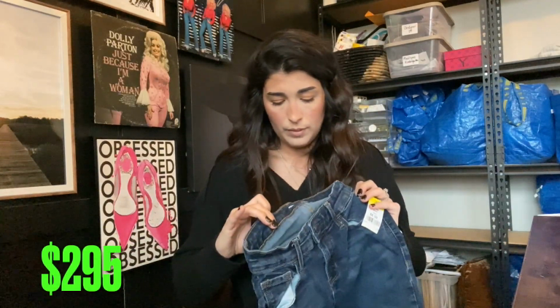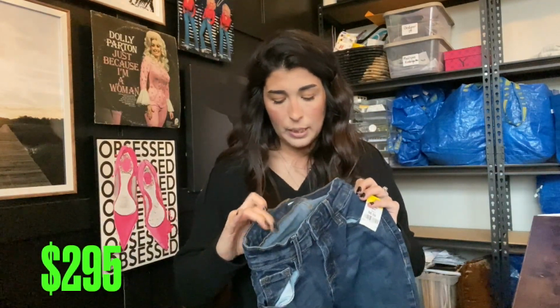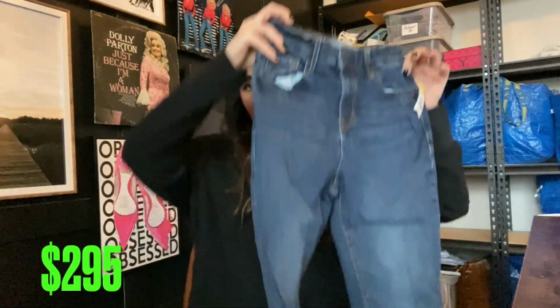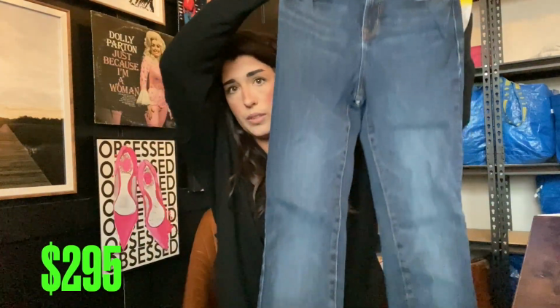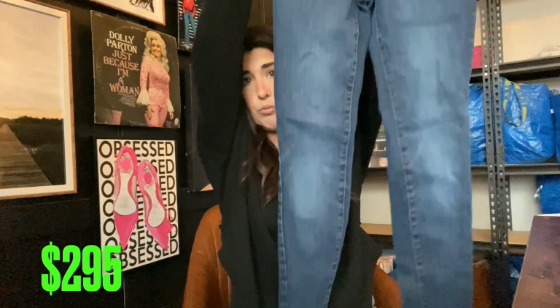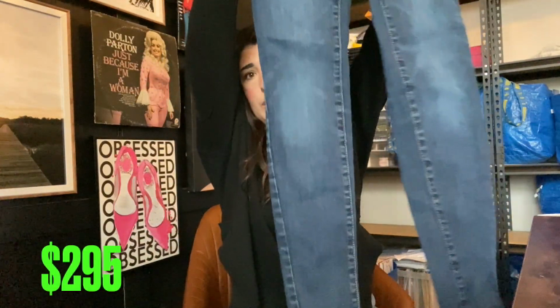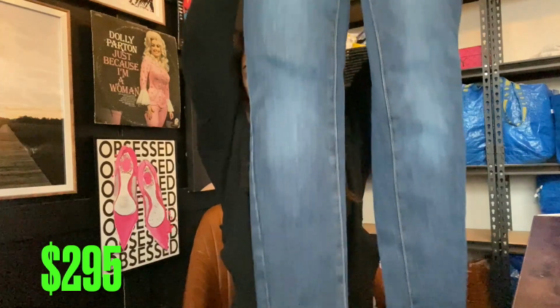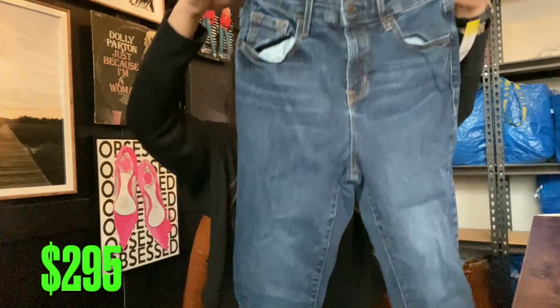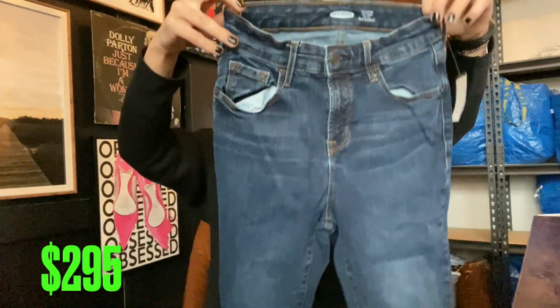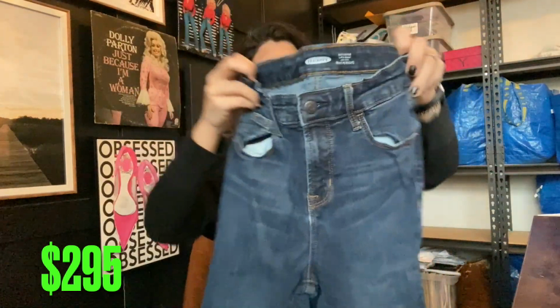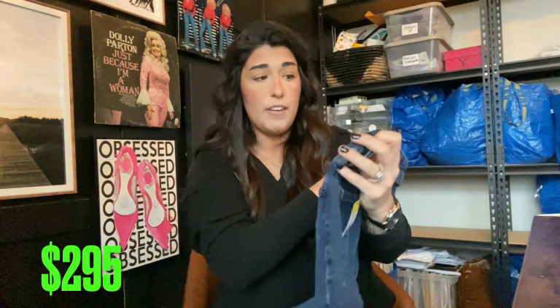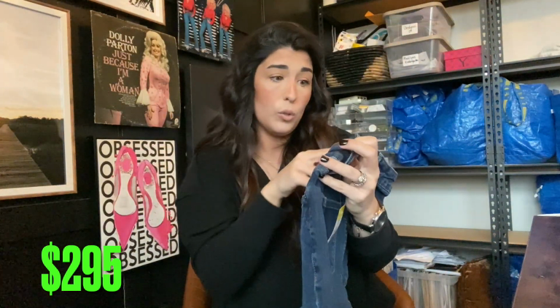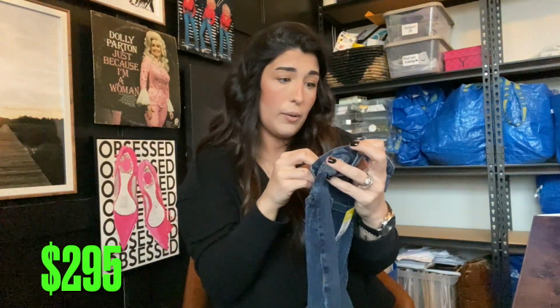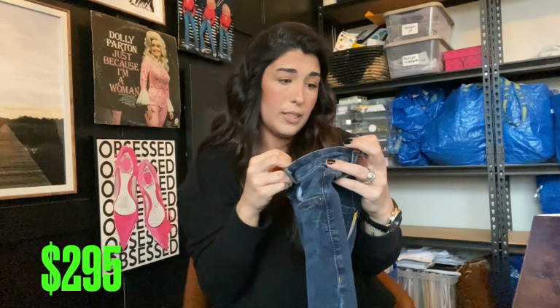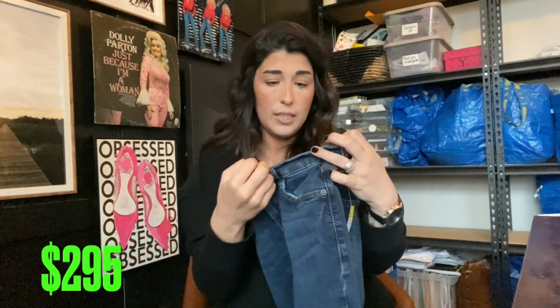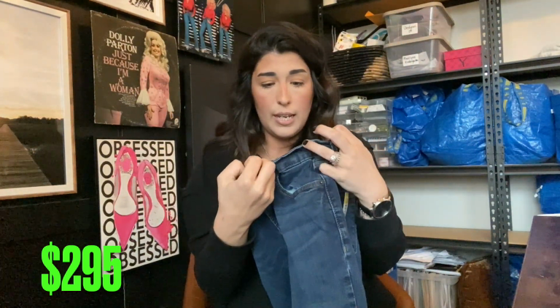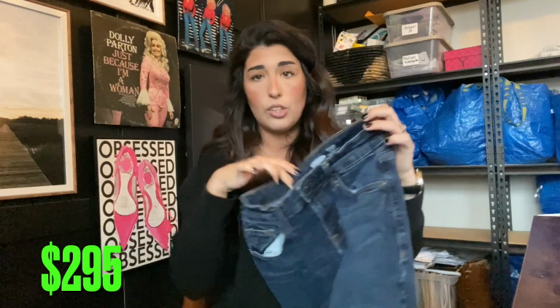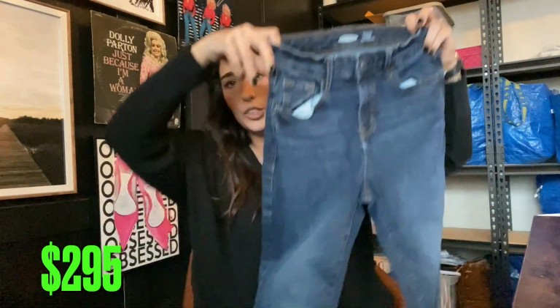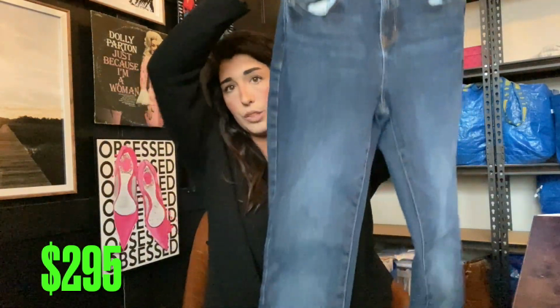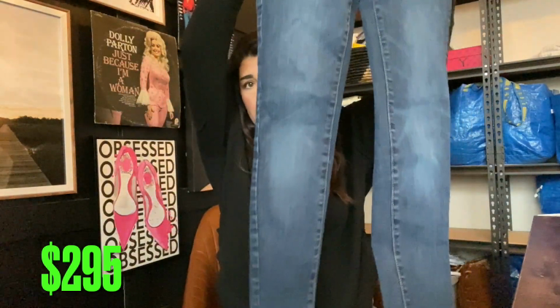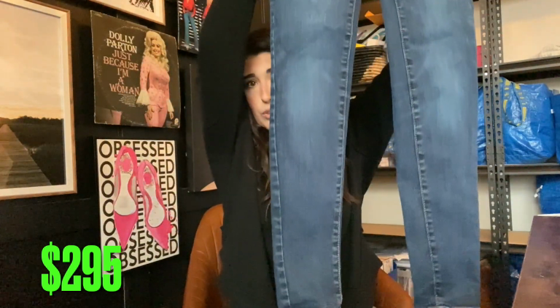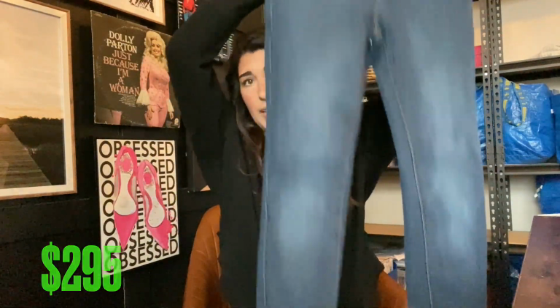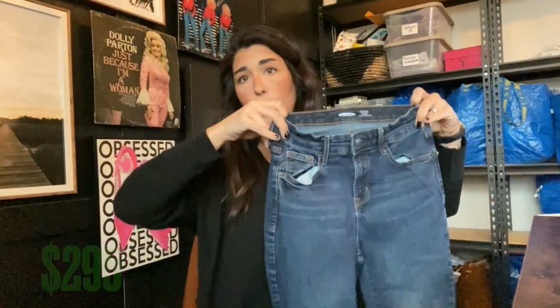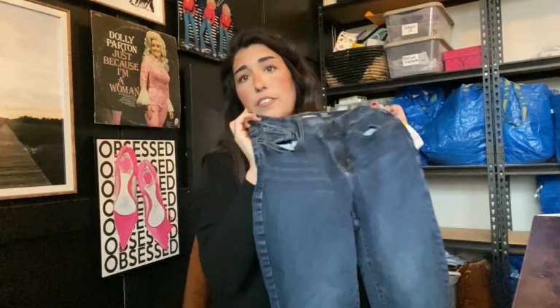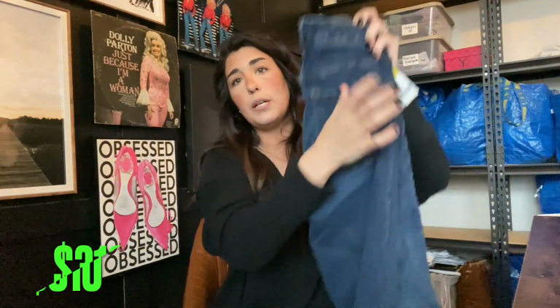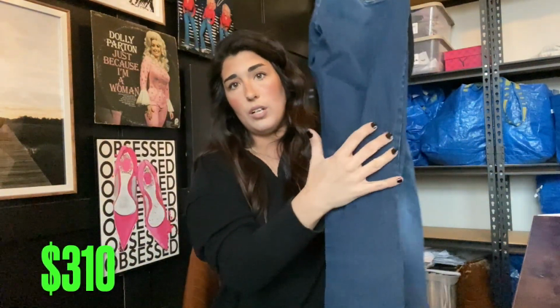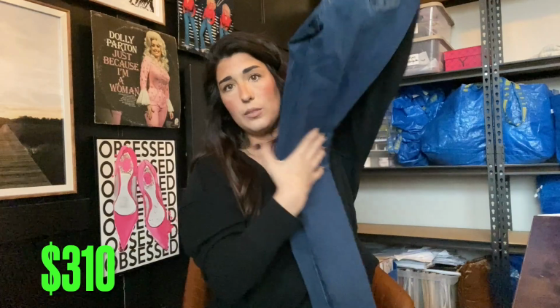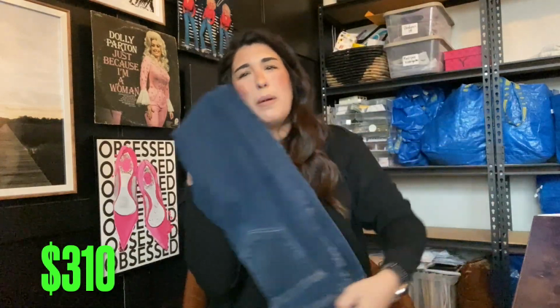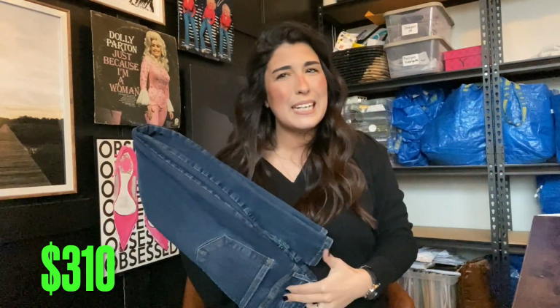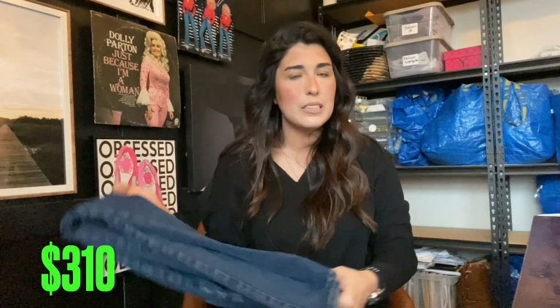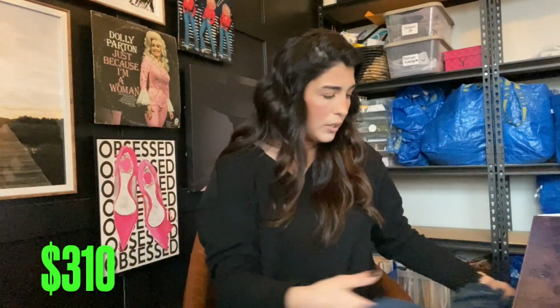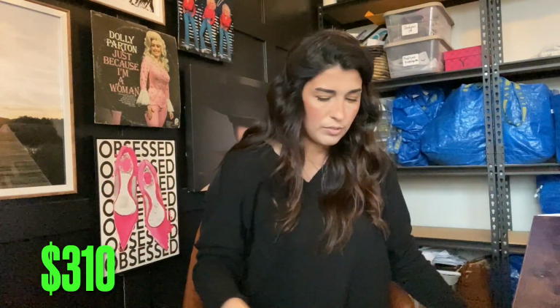Next up we have another Old Navy Rockstar. This one has no distressing — very ultra high waisted. These are a size 2, so super tiny. We're gonna say $15 on these, maybe $10, but we'll call it $15.